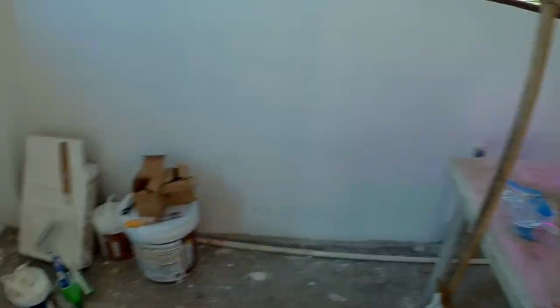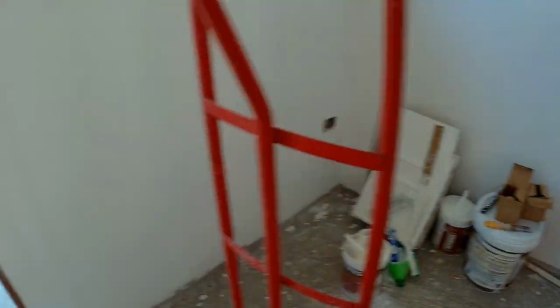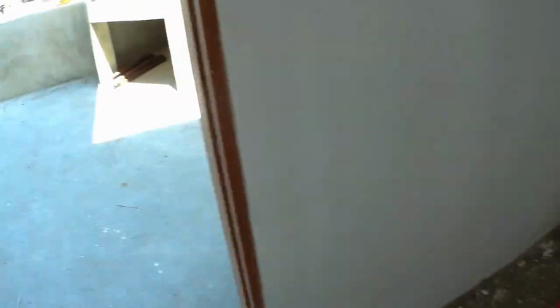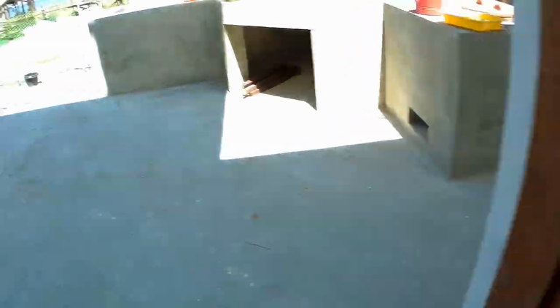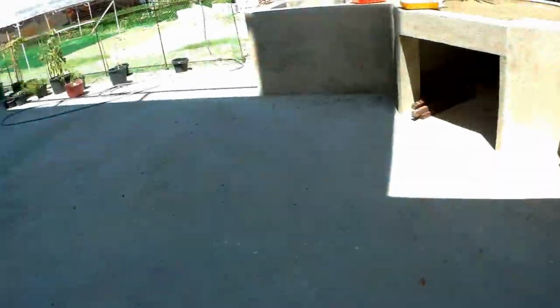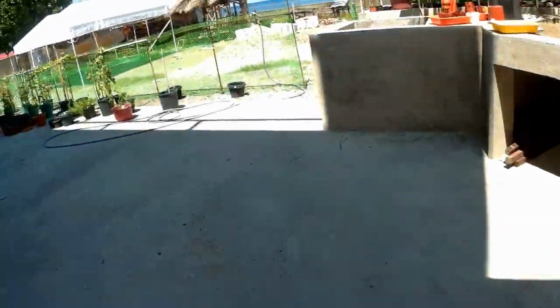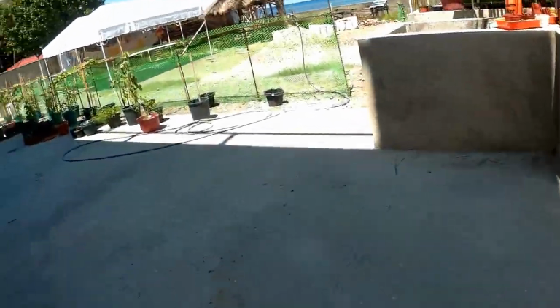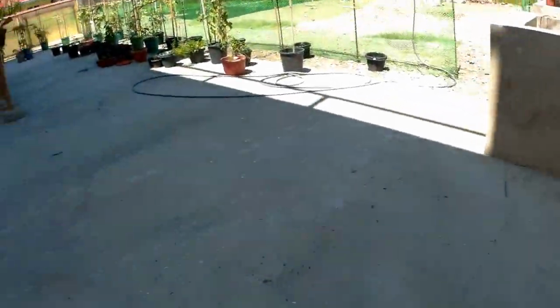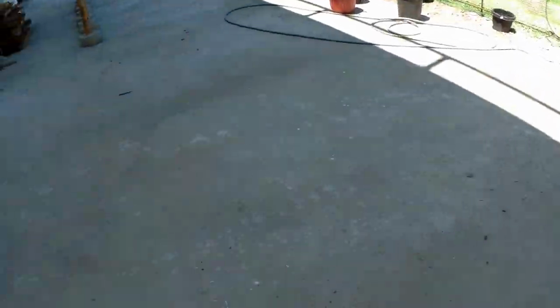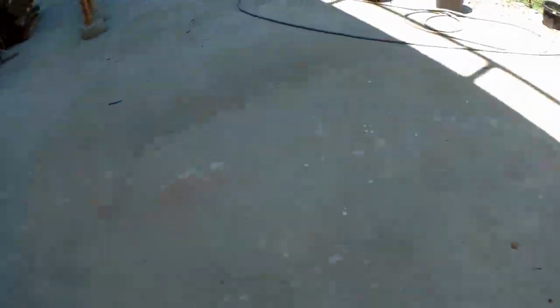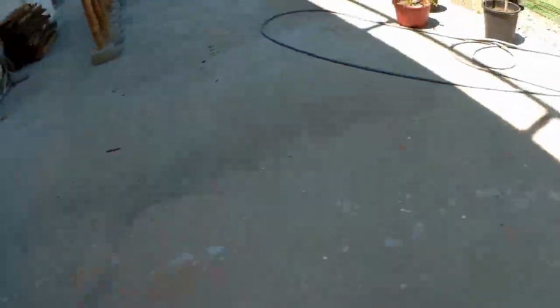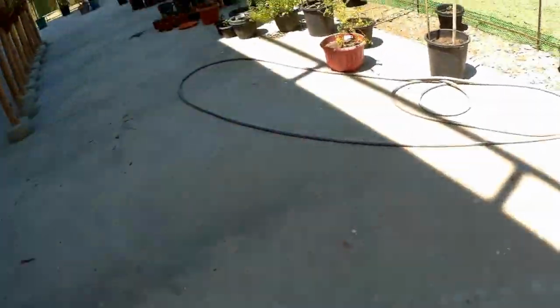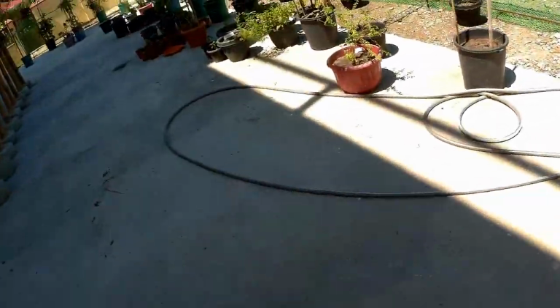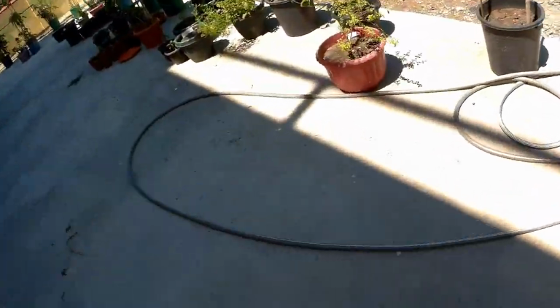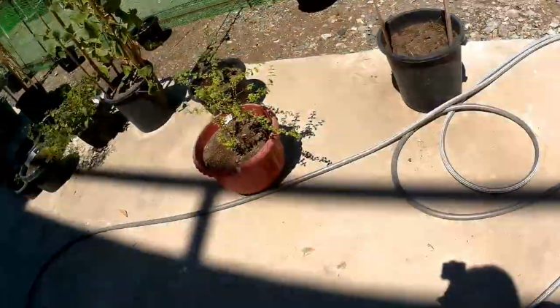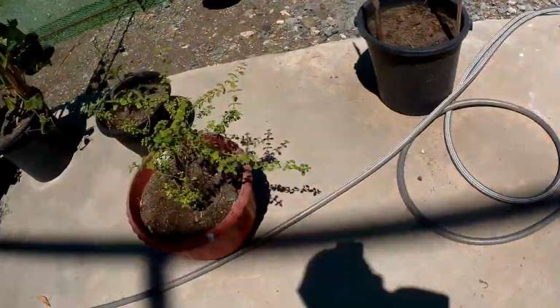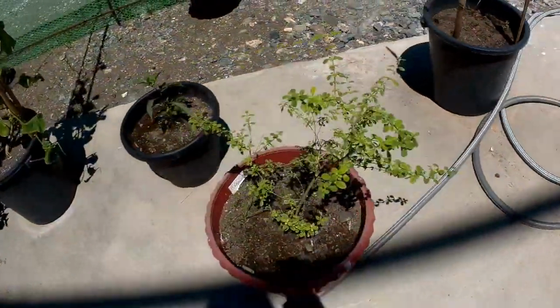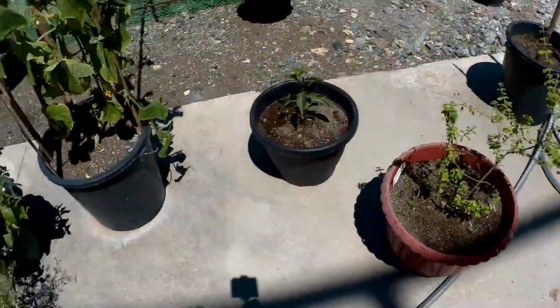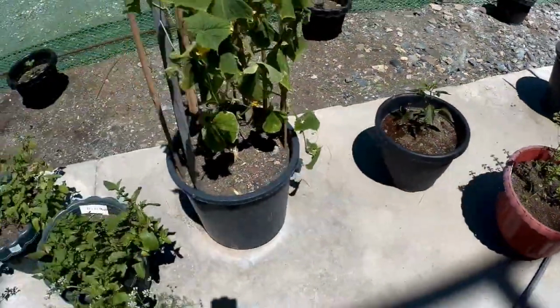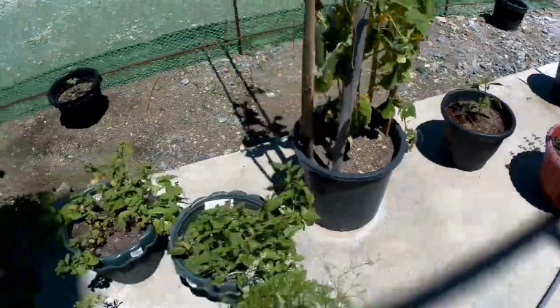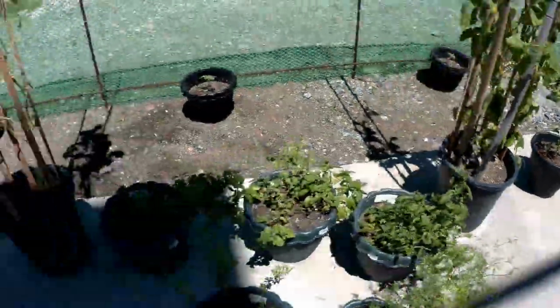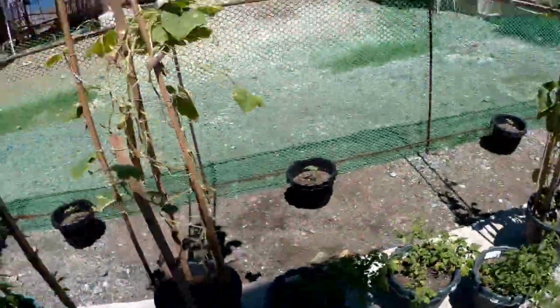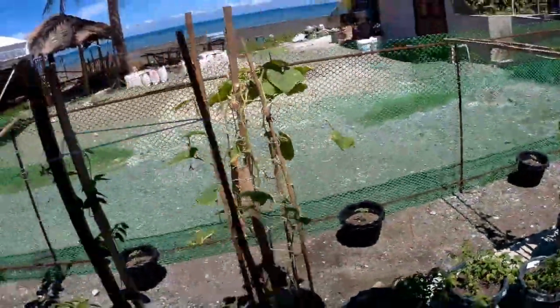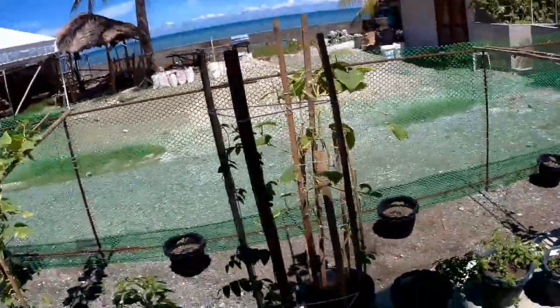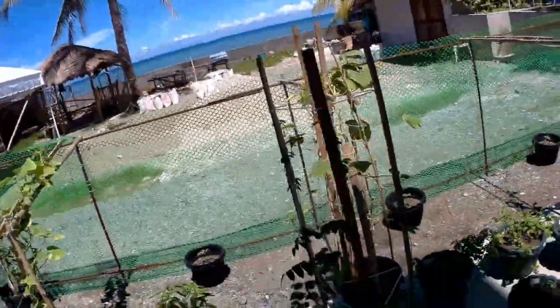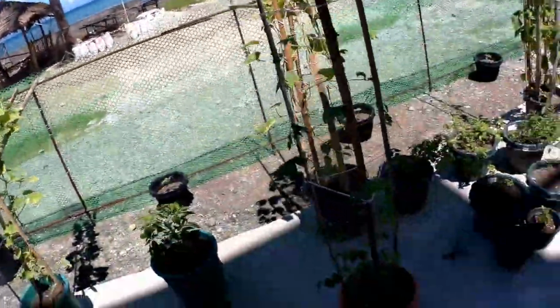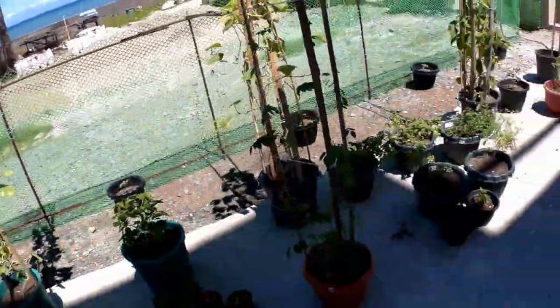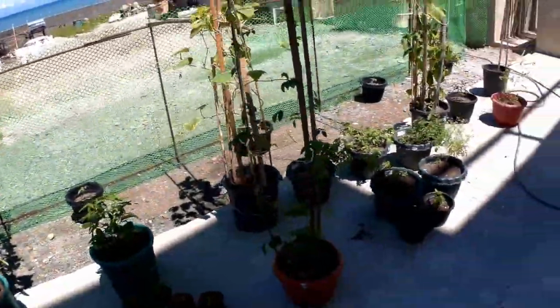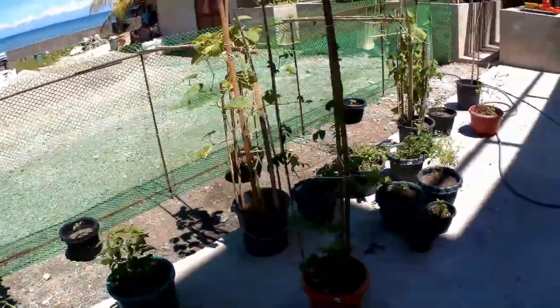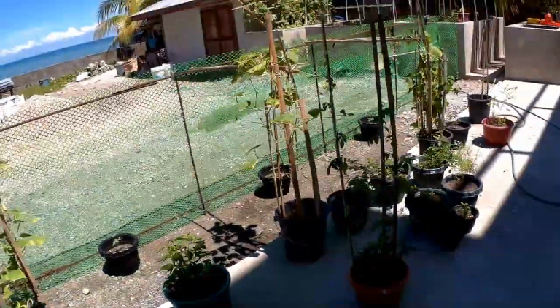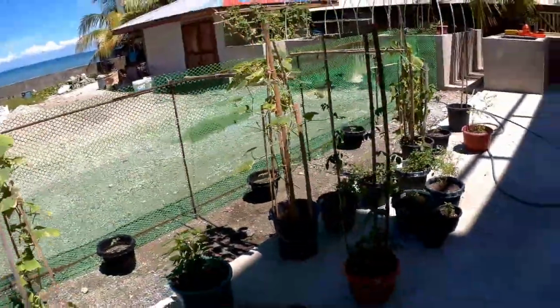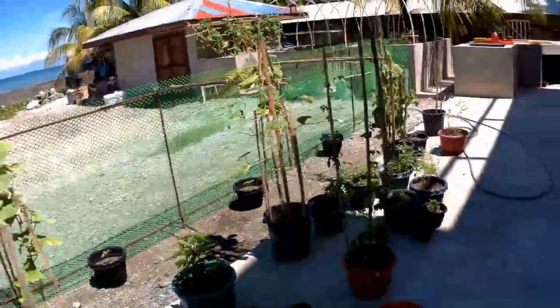Going outside now. What are we growing out here? All our herbs are doing very well. We got a bit of salt attack on some of our cucumber plants.